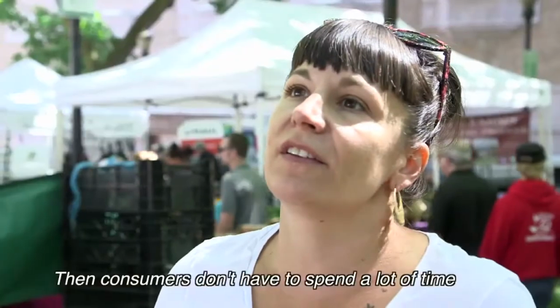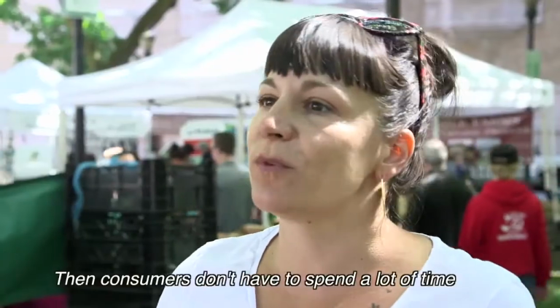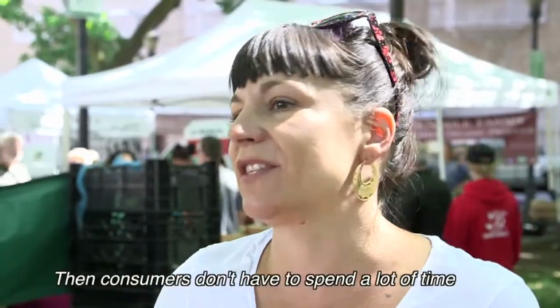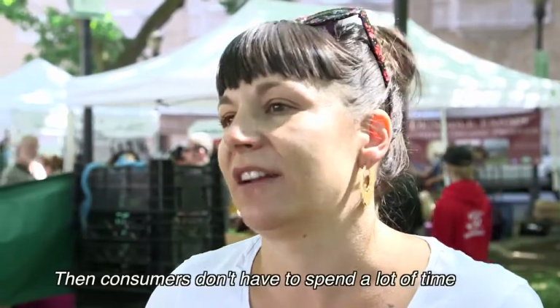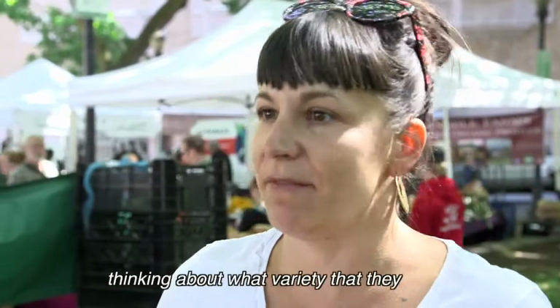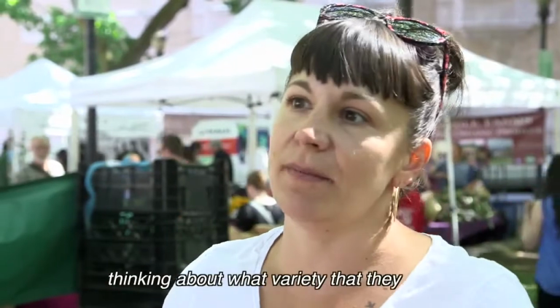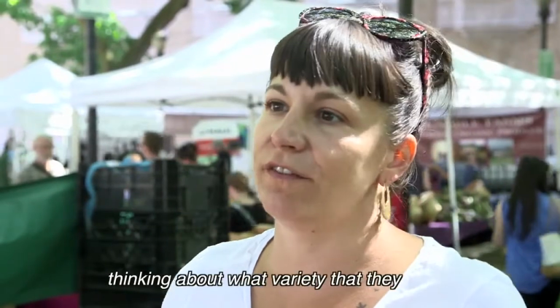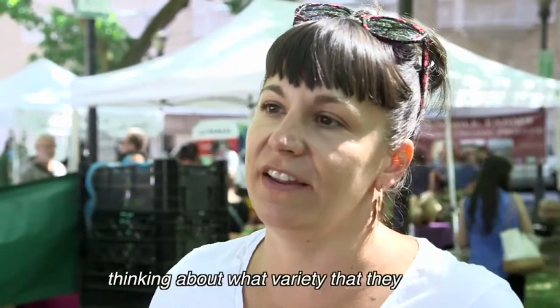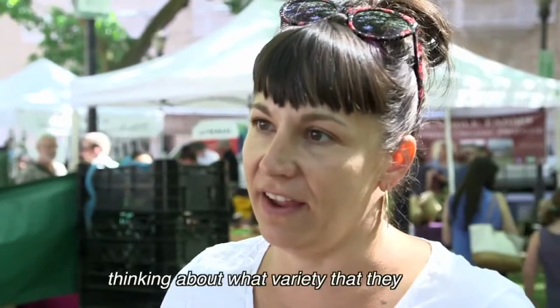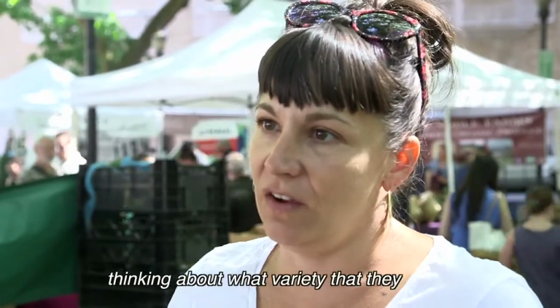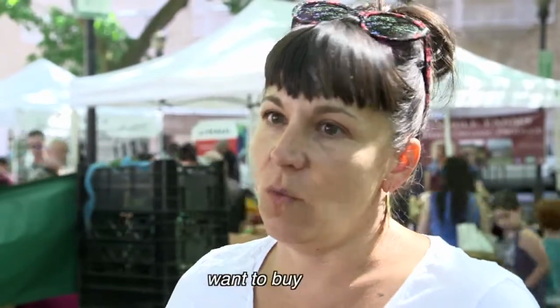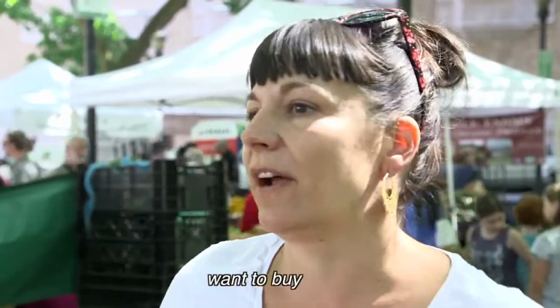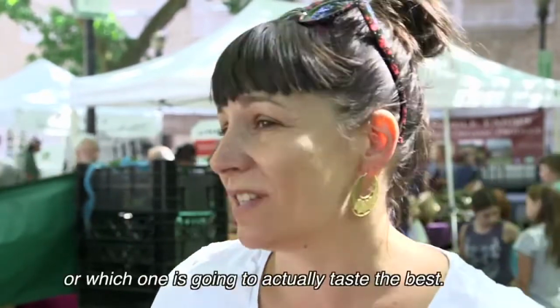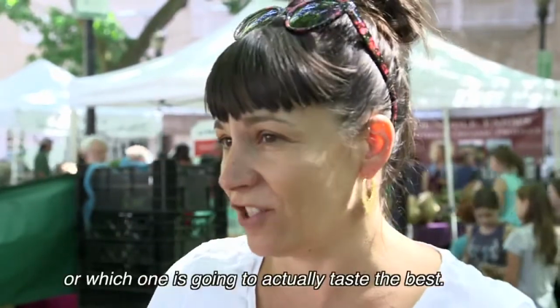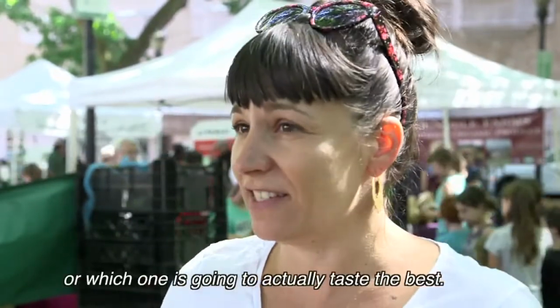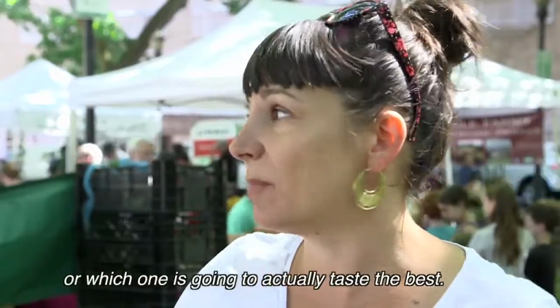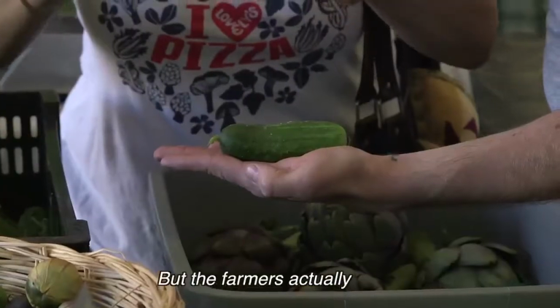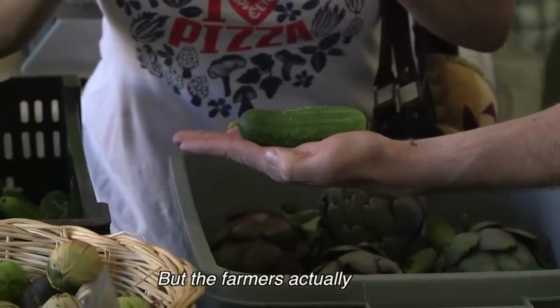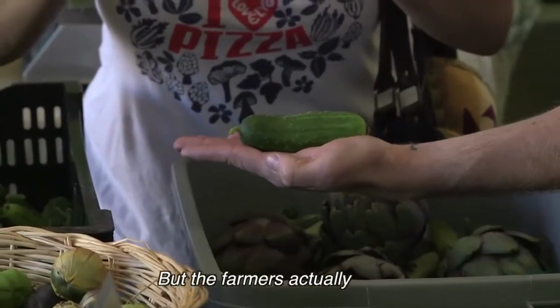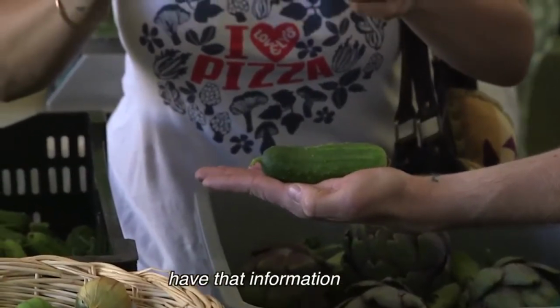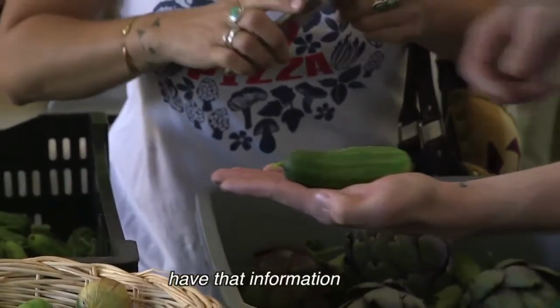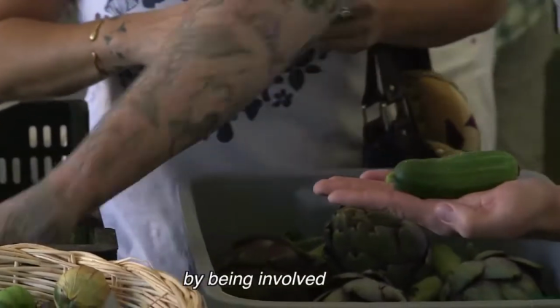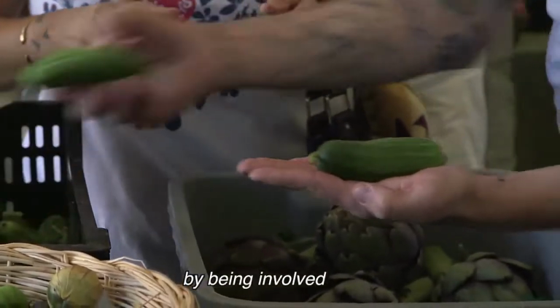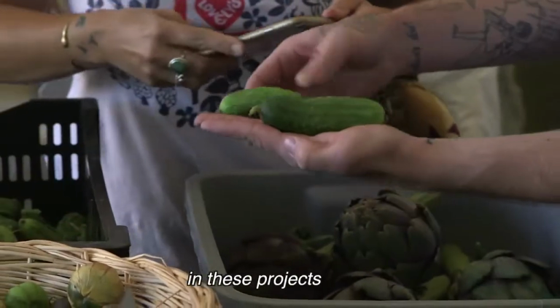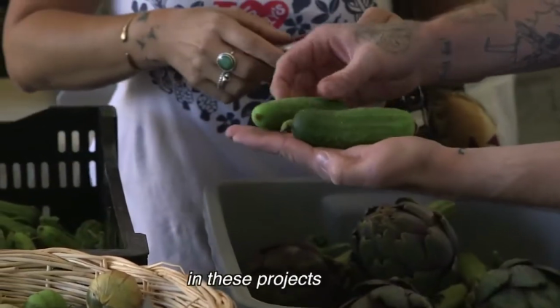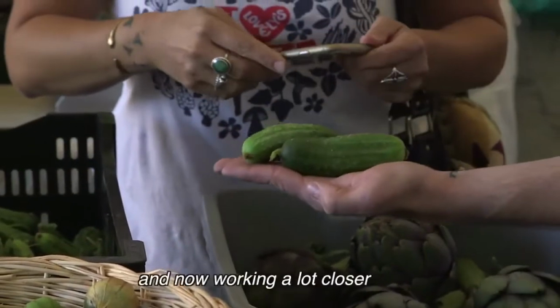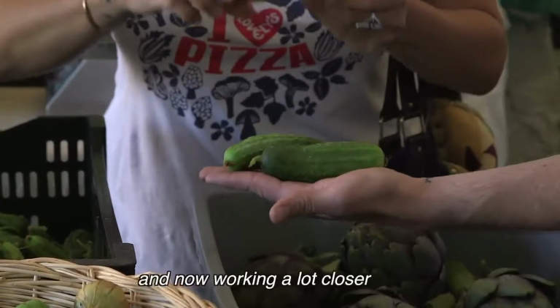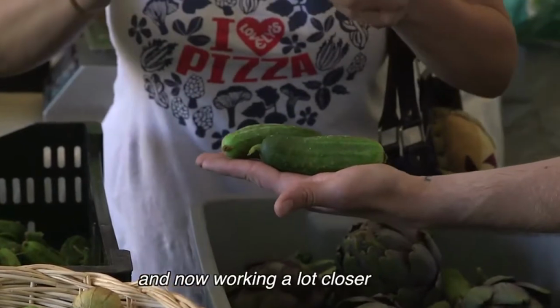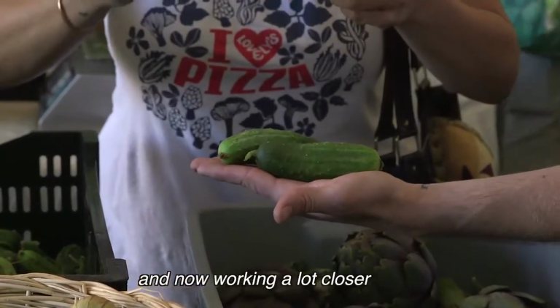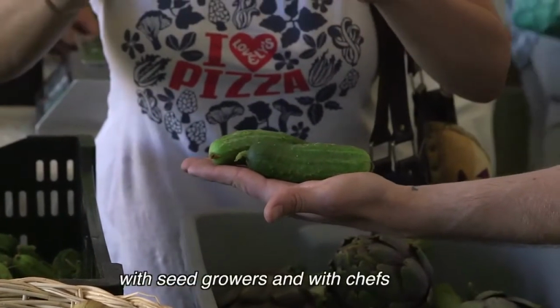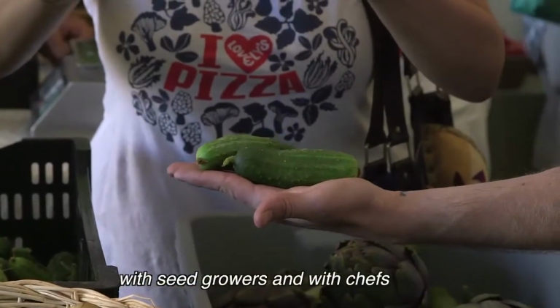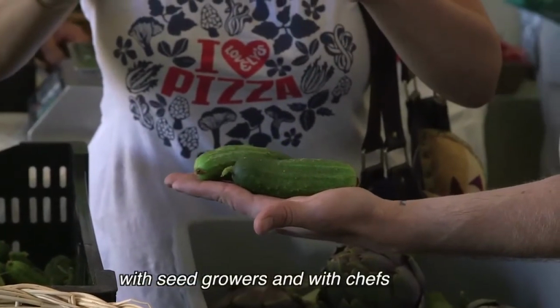Consumers don't have to spend a lot of time thinking about what variety they want to buy or which one's going to taste the best, because the farmers actually have that information by being involved in these projects and now working a lot closer with seed growers and with chefs.